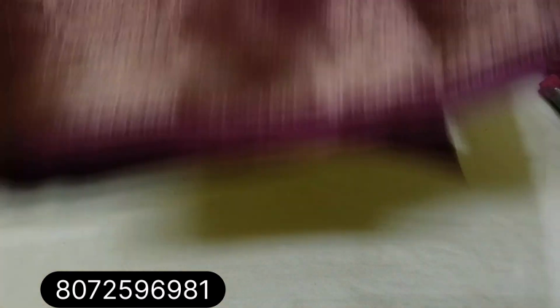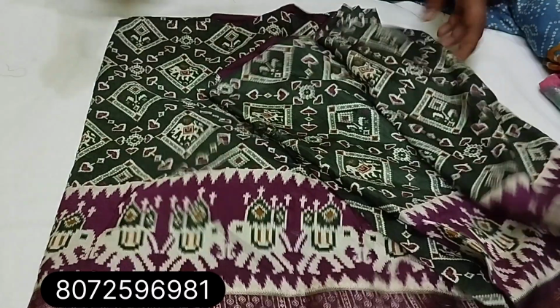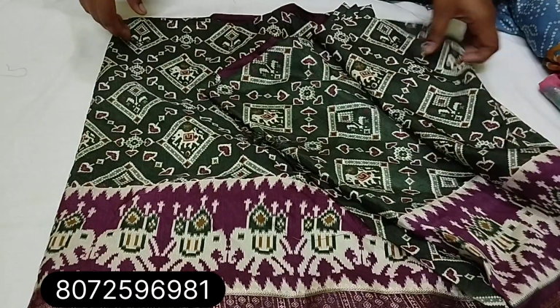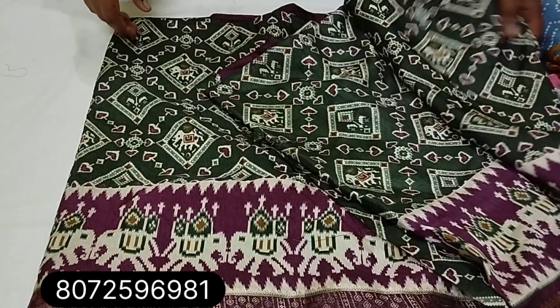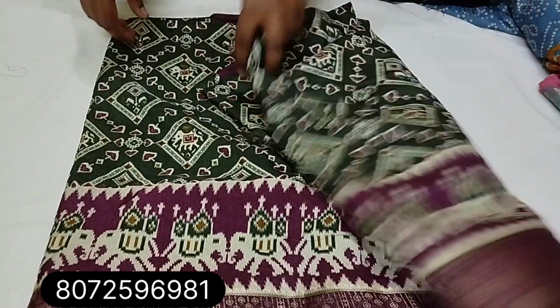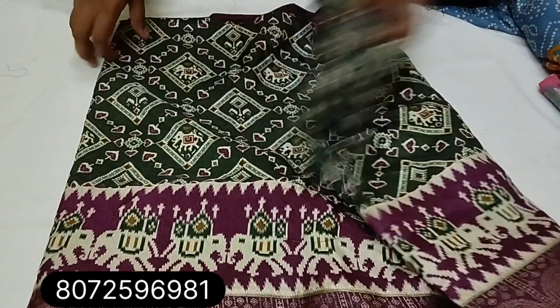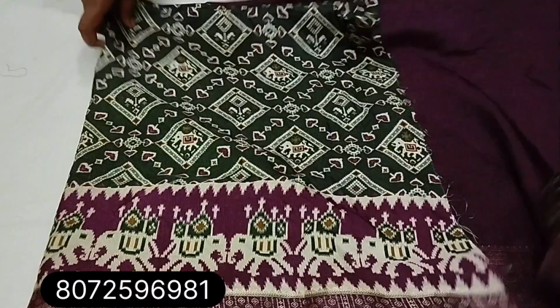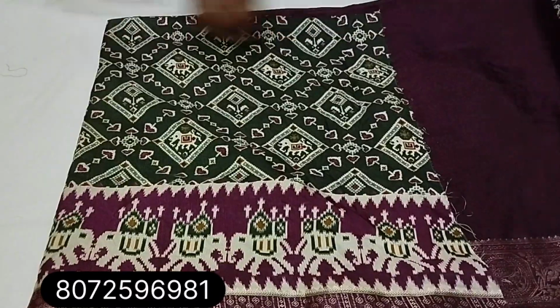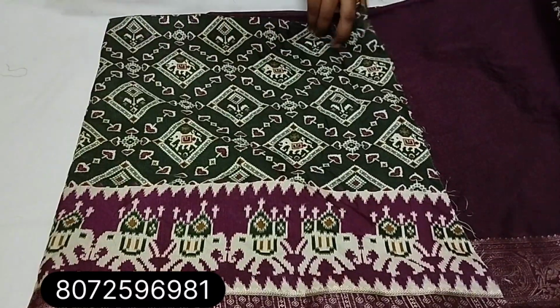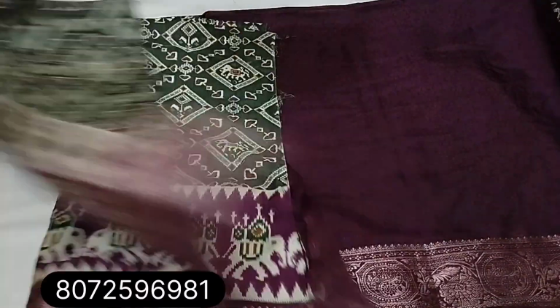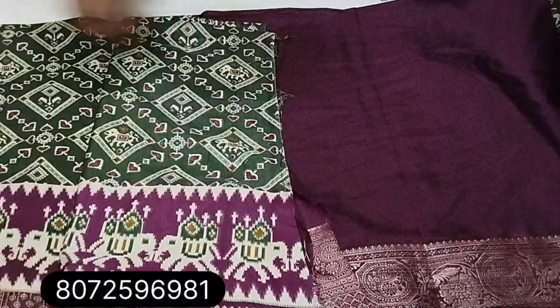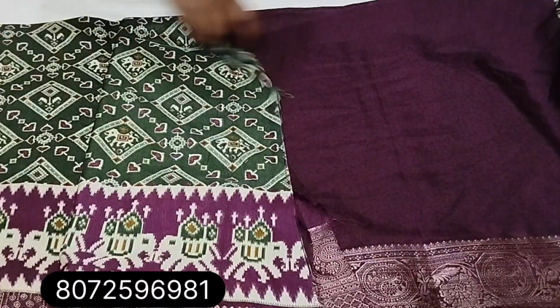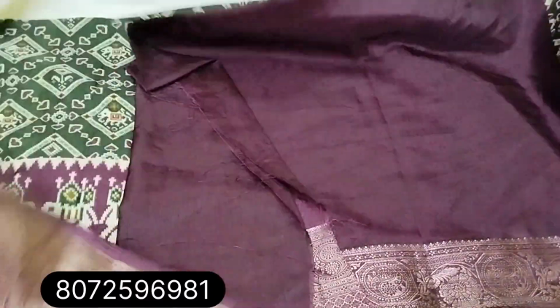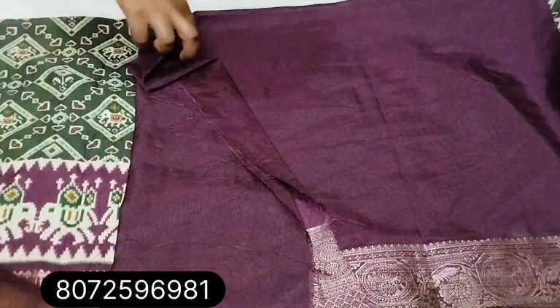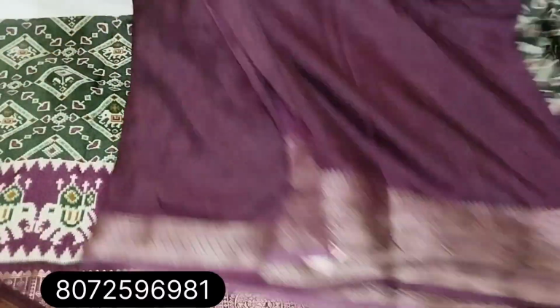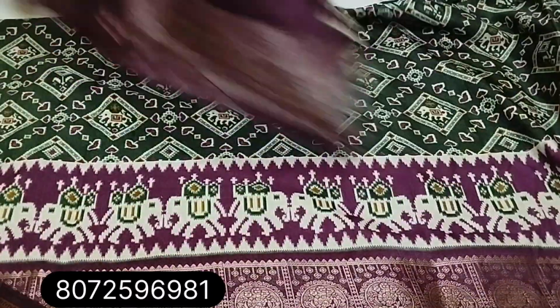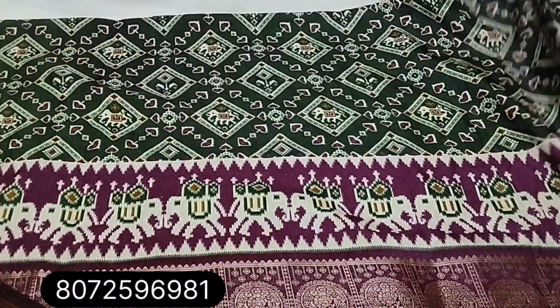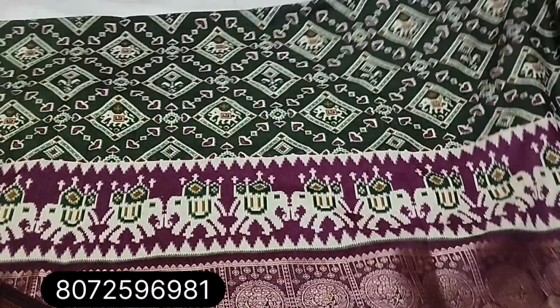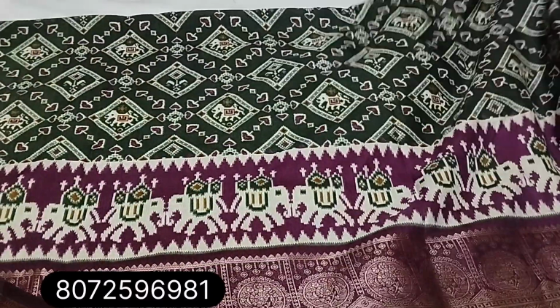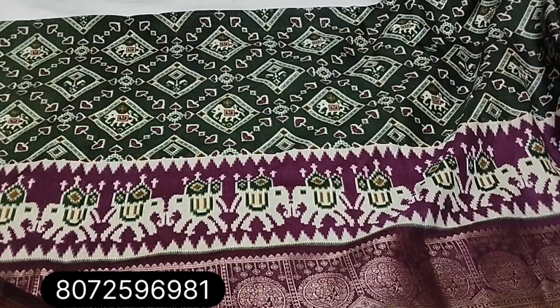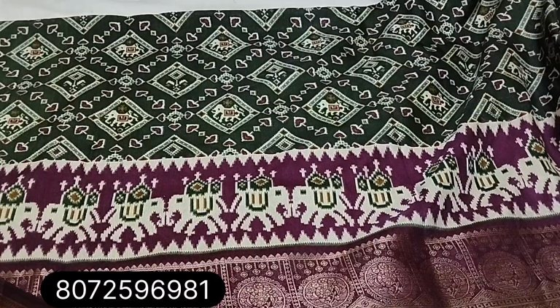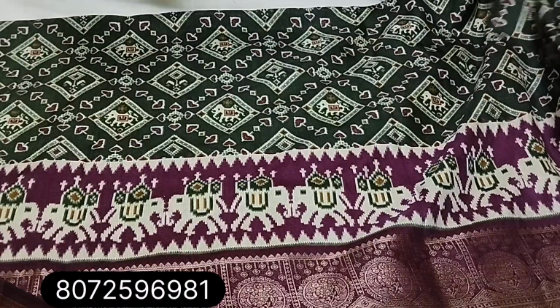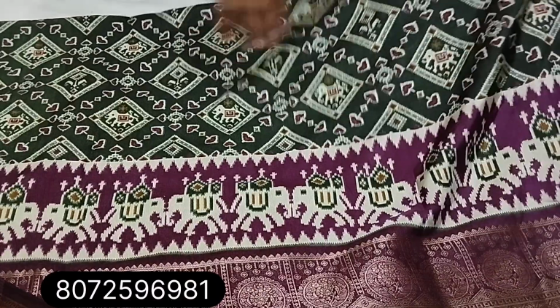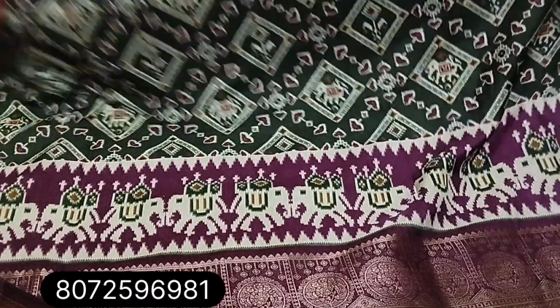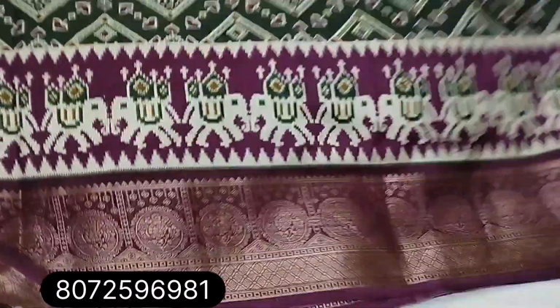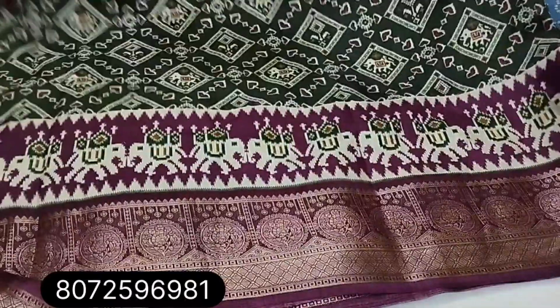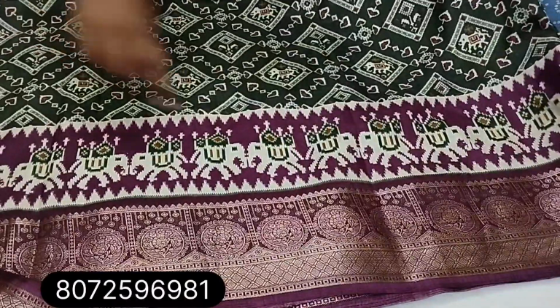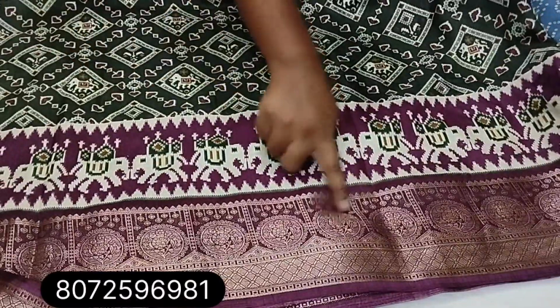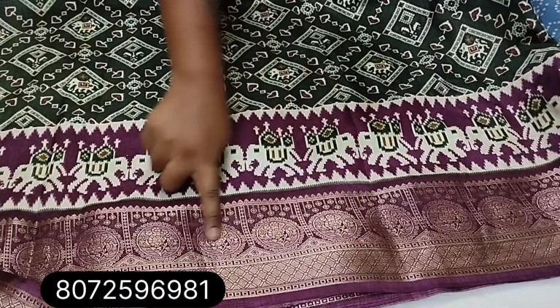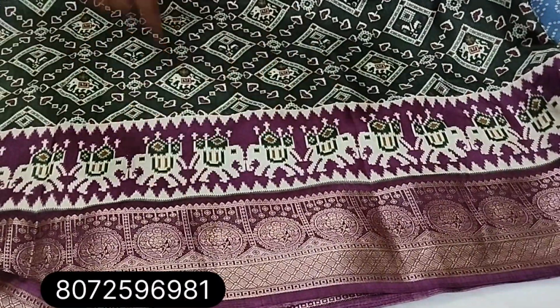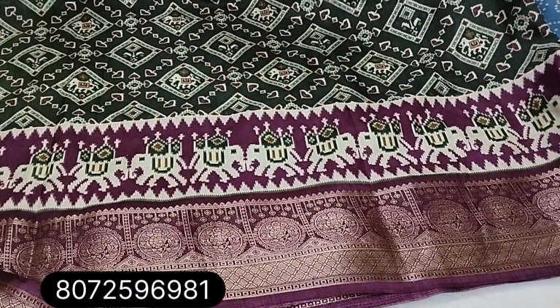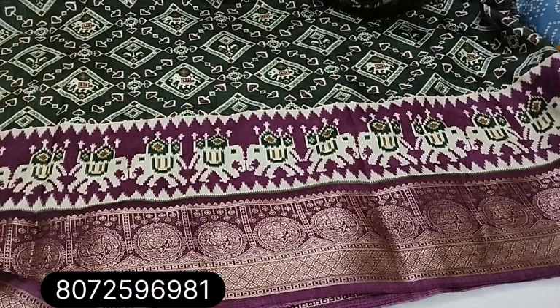Green with purple color combination — a super color combination. Green with purple, very traditional border style.